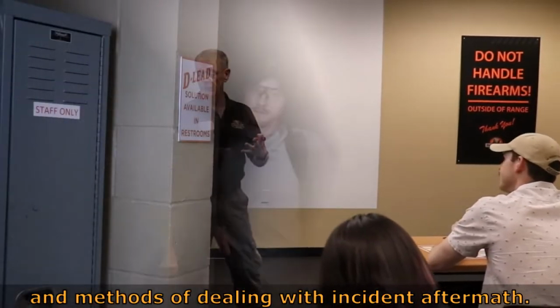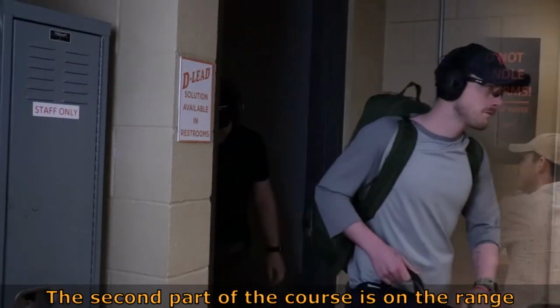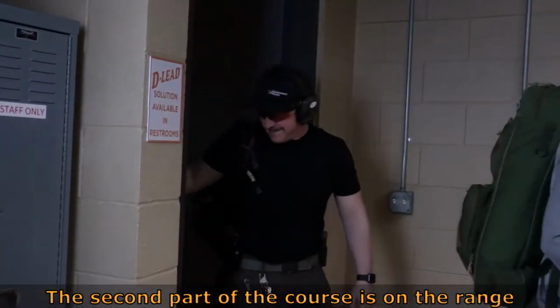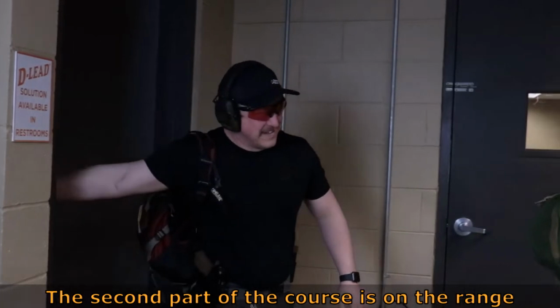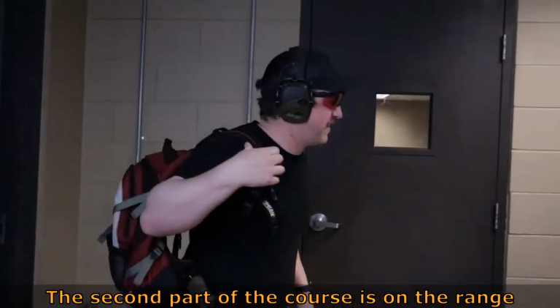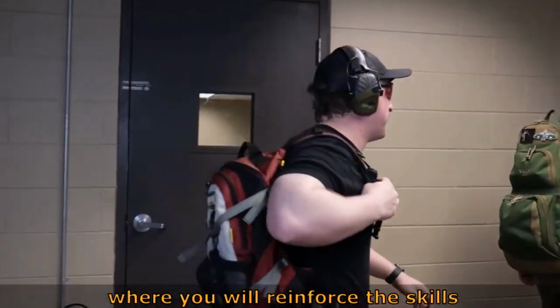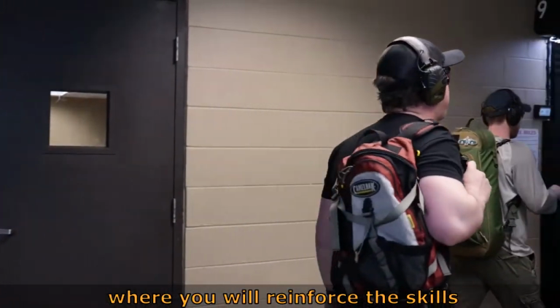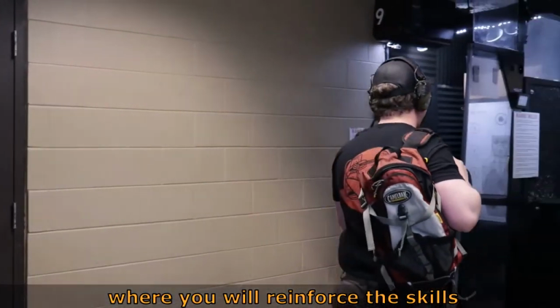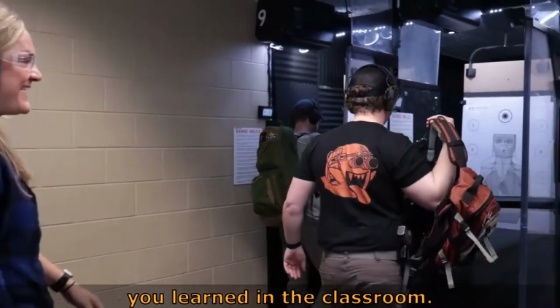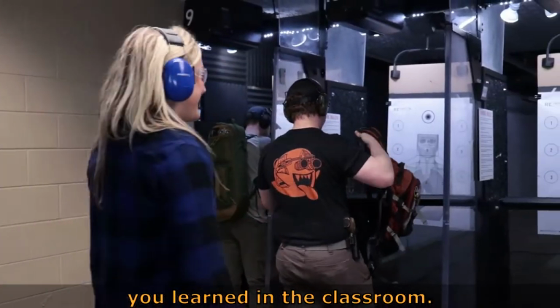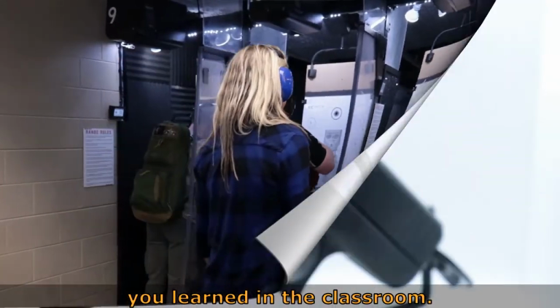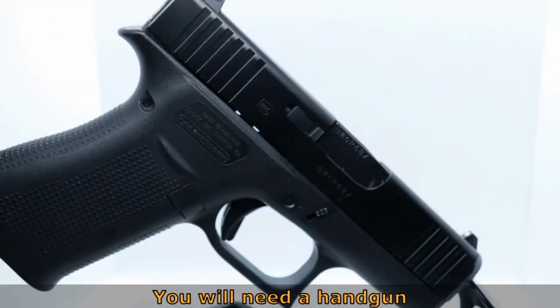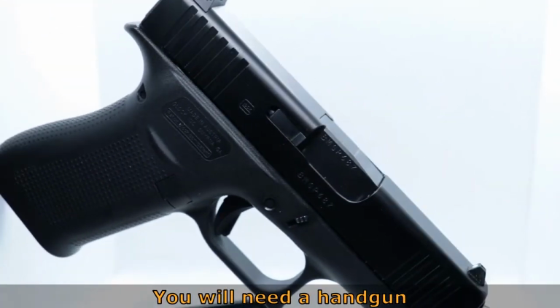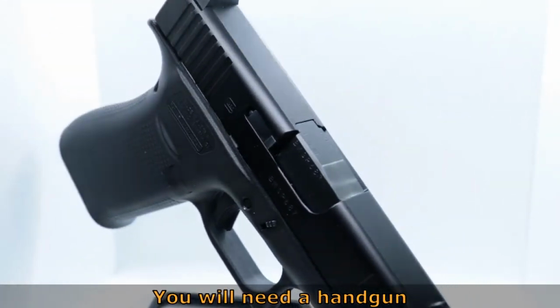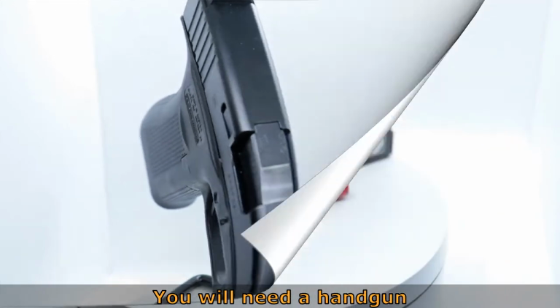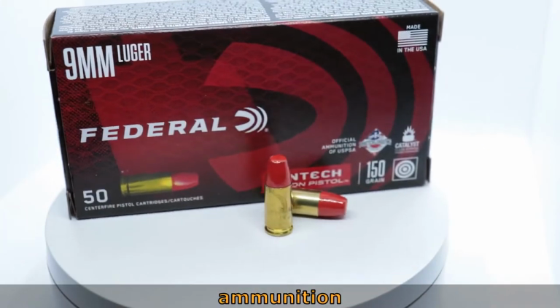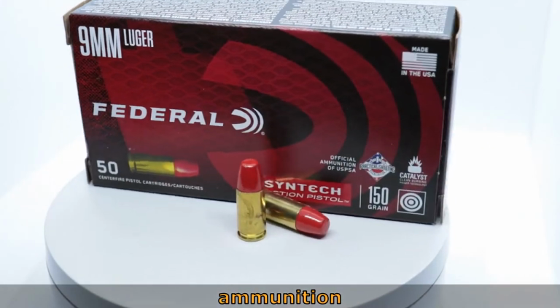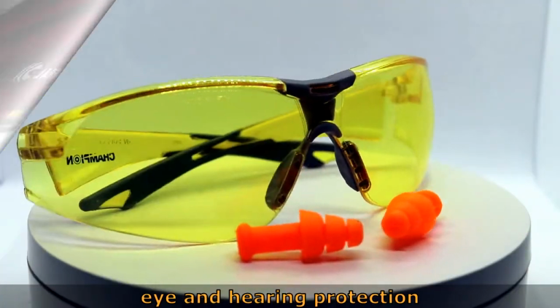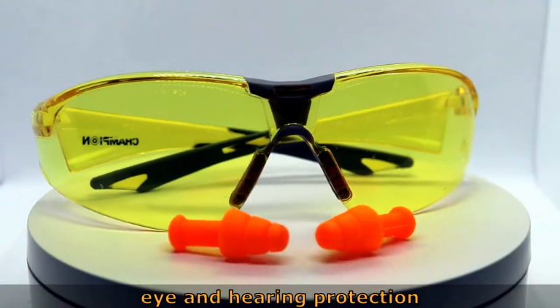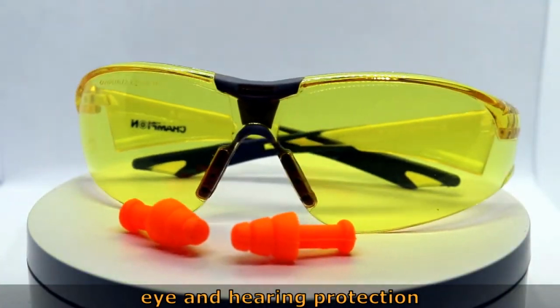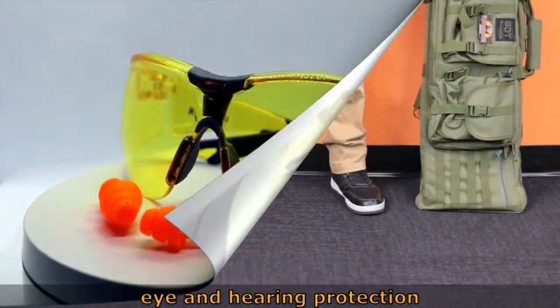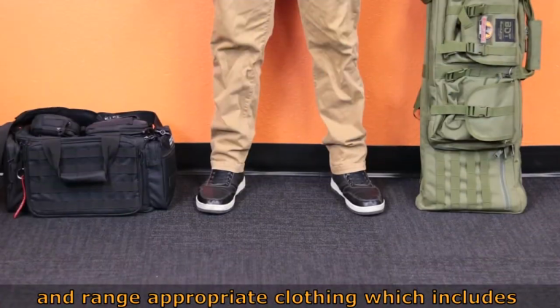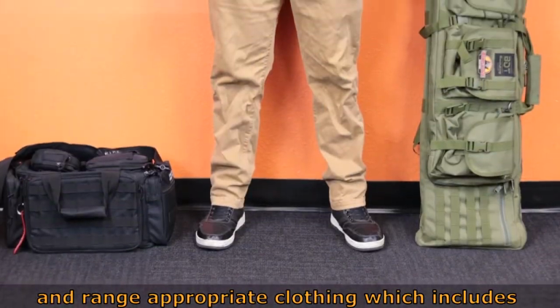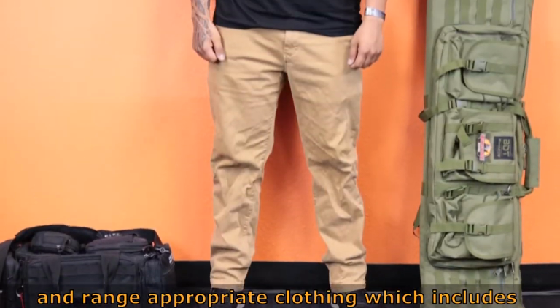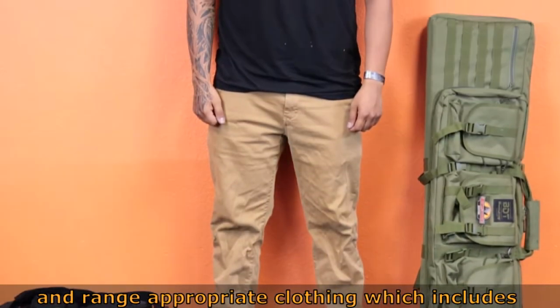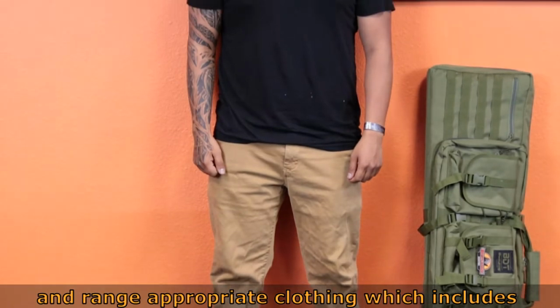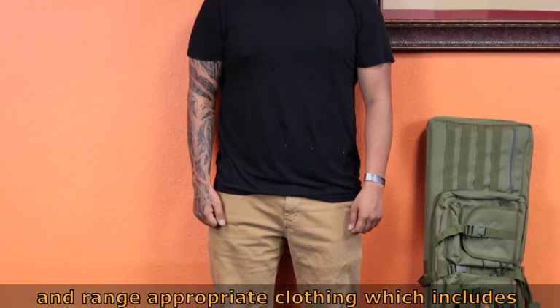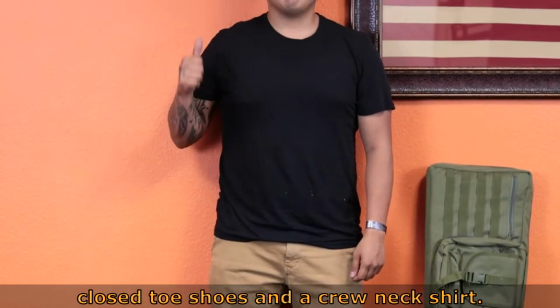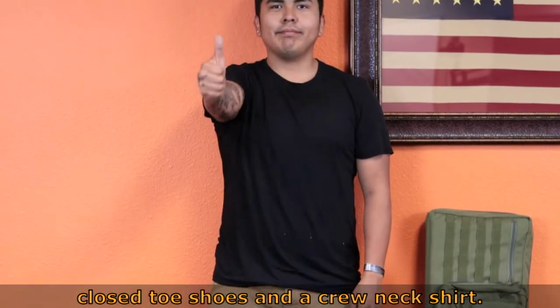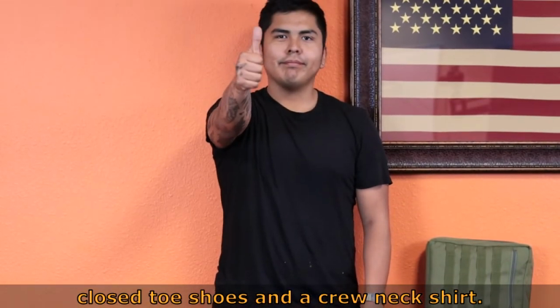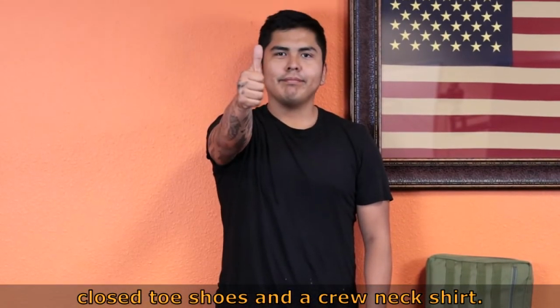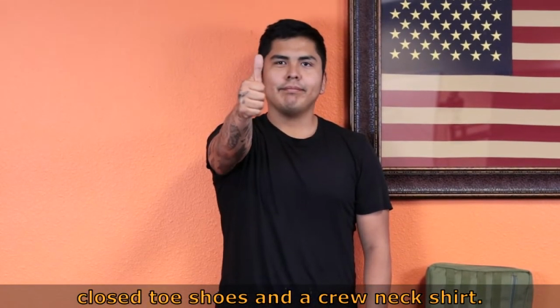The second part of the course is on the range, where you will reinforce the skills you learned in the classroom. You will need a handgun, ammunition, eye and hearing protection, and range appropriate clothing, which includes closed toed shoes and a crew neck shirt.